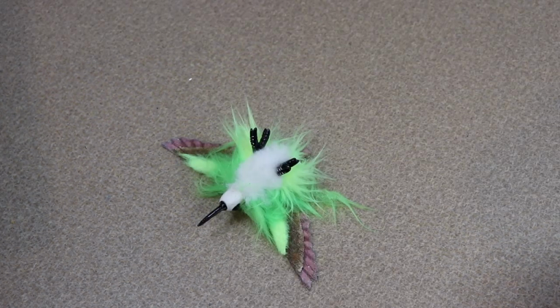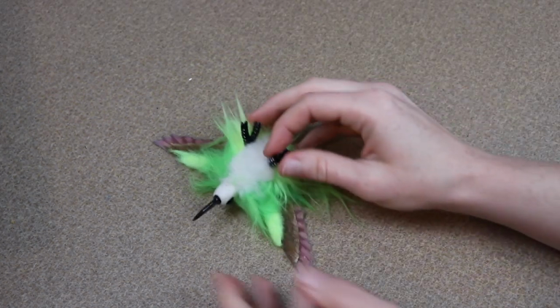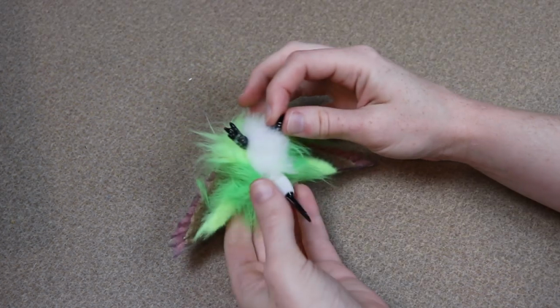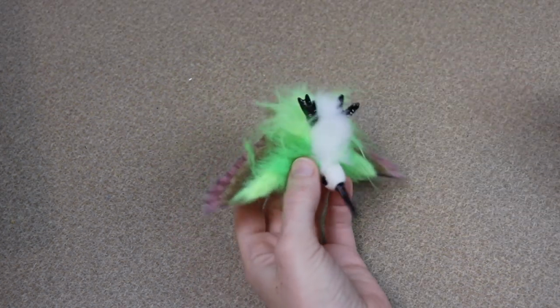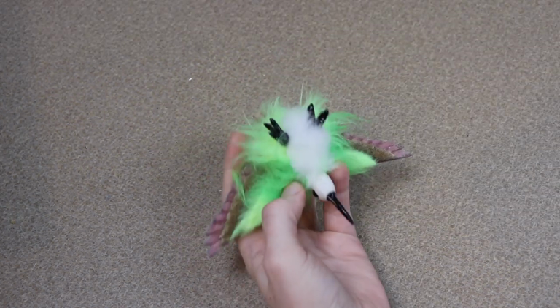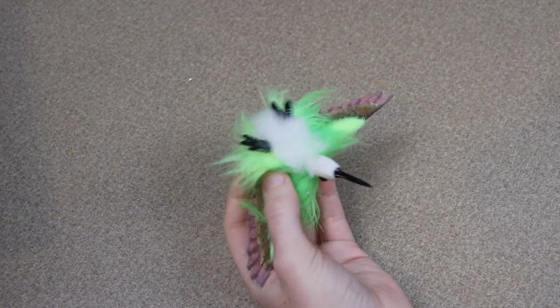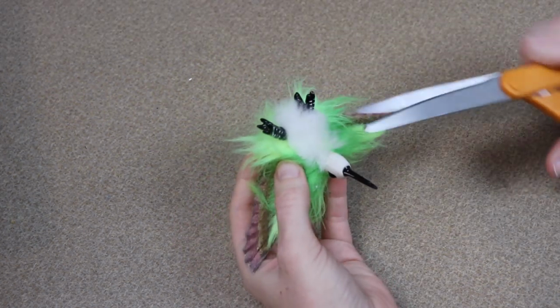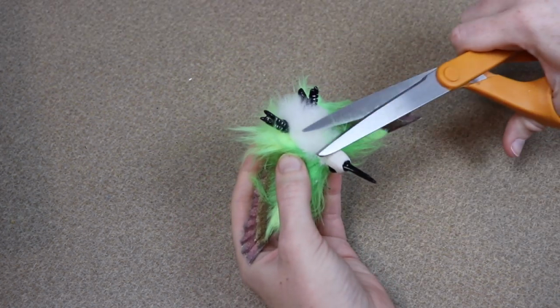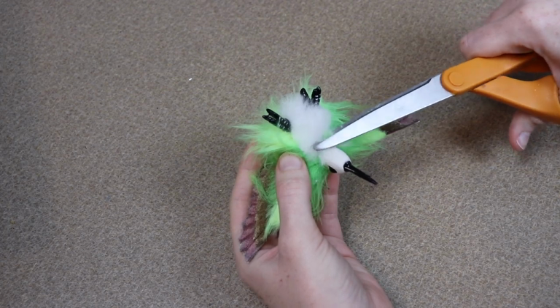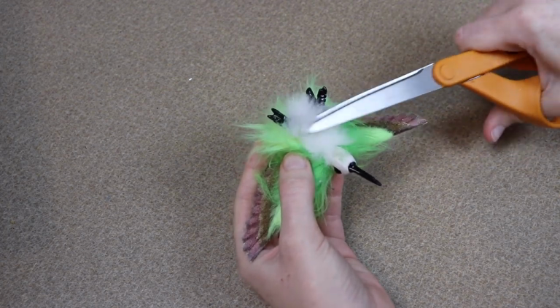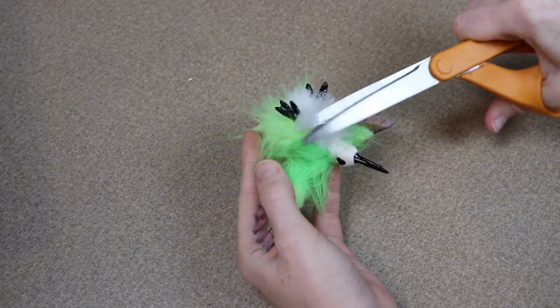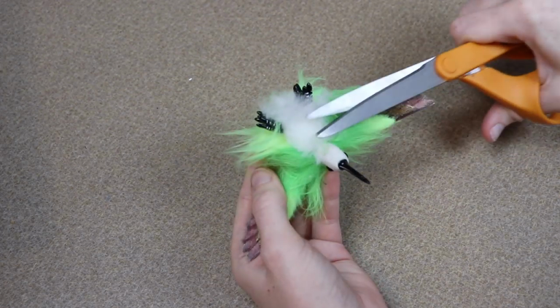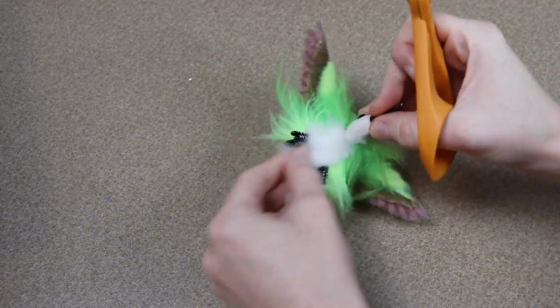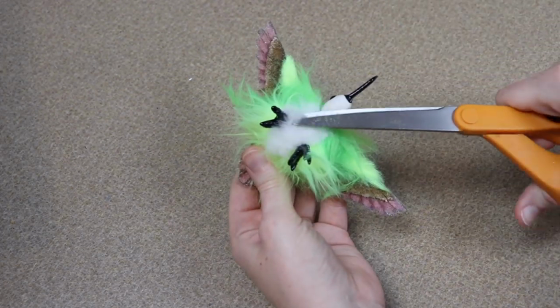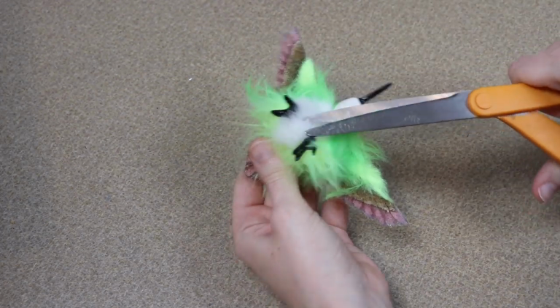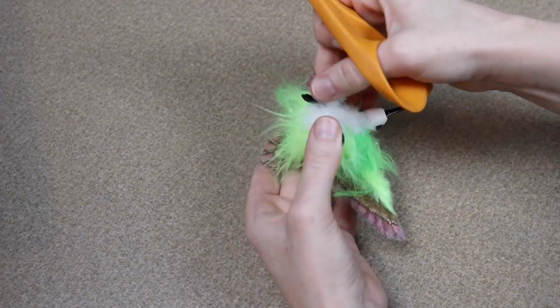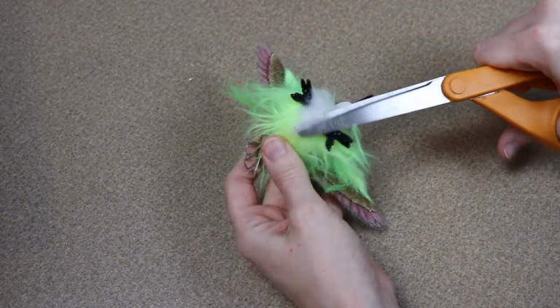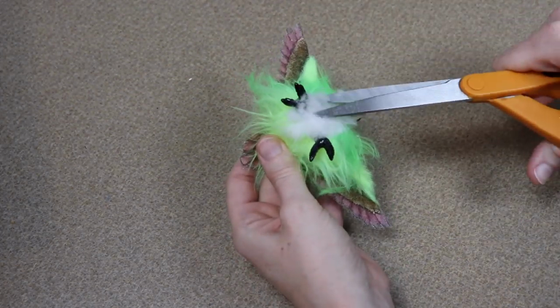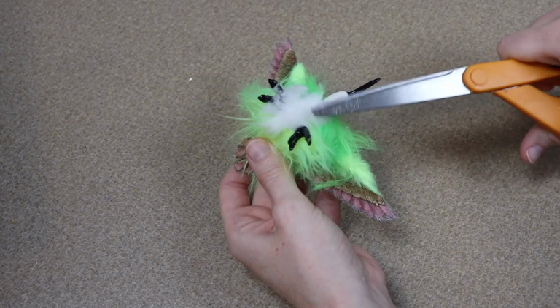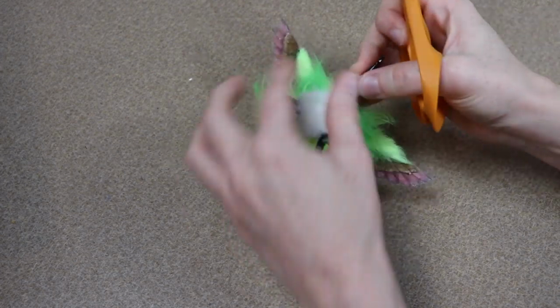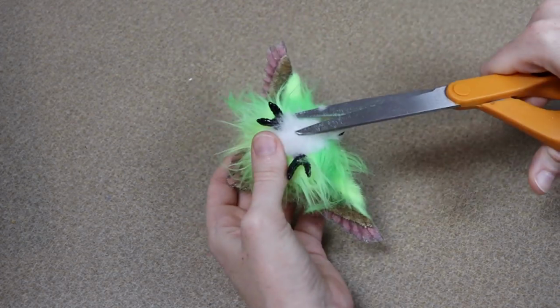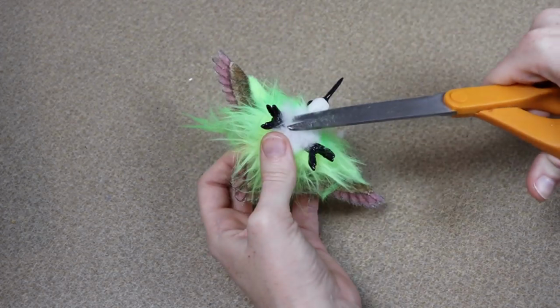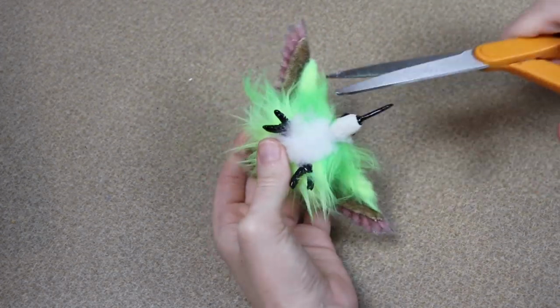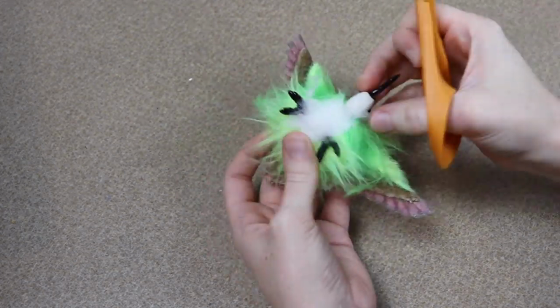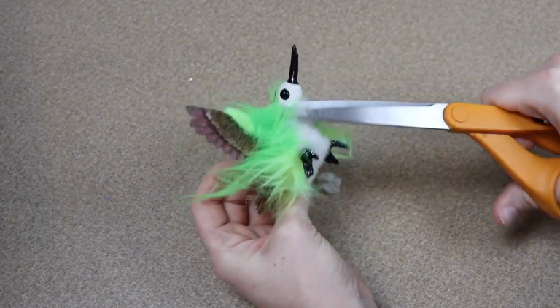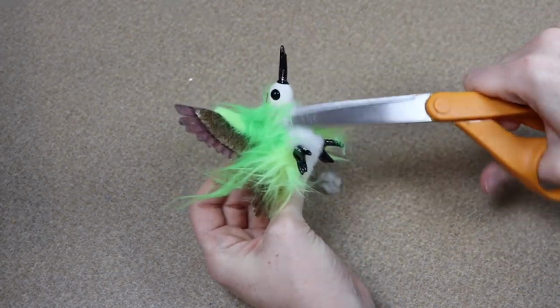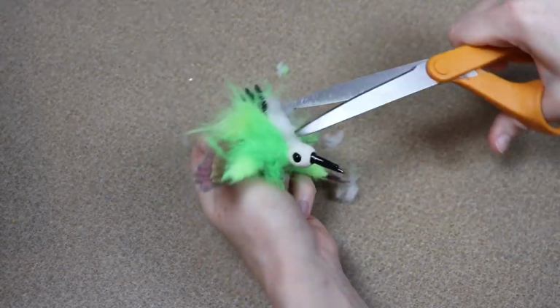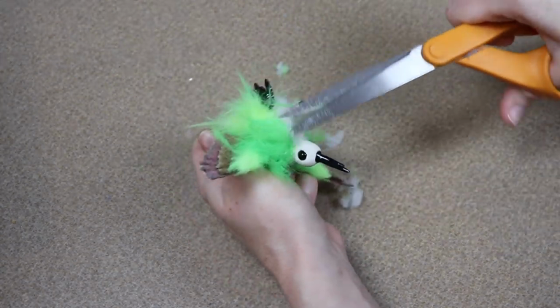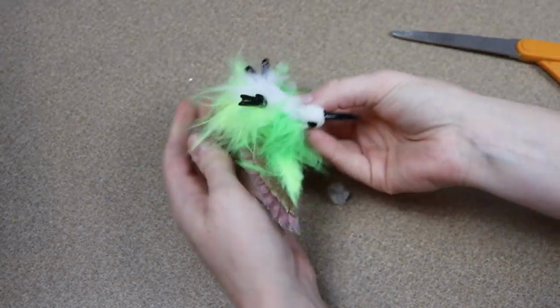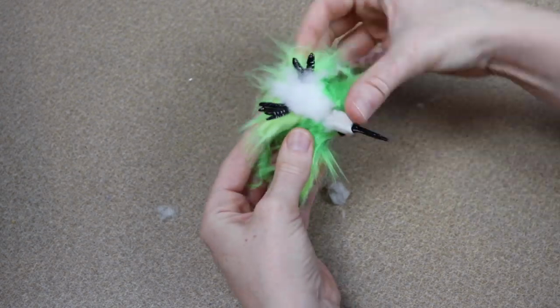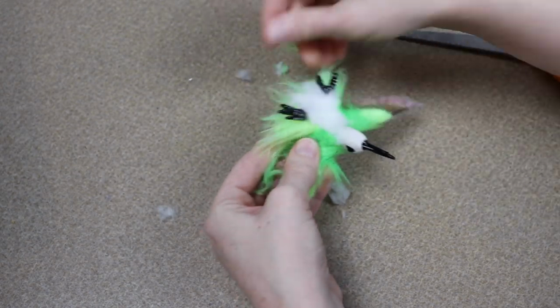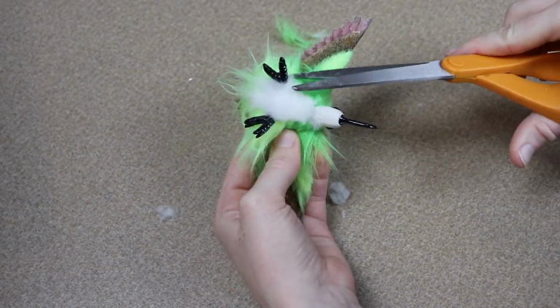Our hummingbird is all put together. He's a little too fluffy so I'm going to take my scissors and start trimming the fur fabric. I probably need to pick up some smaller scissors for this so it works a little bit better, but I'm a little lazy and didn't want to go to the store, so I'm just going to use my giant scissors for this.